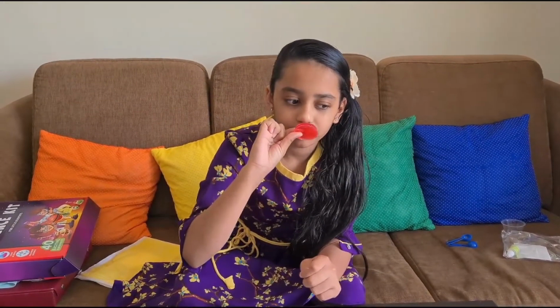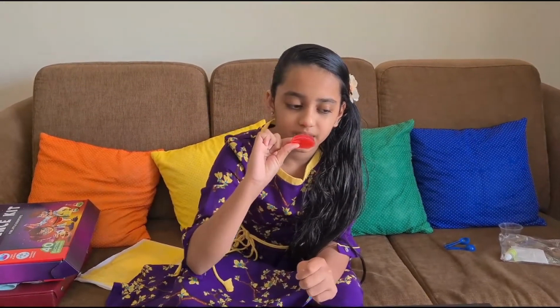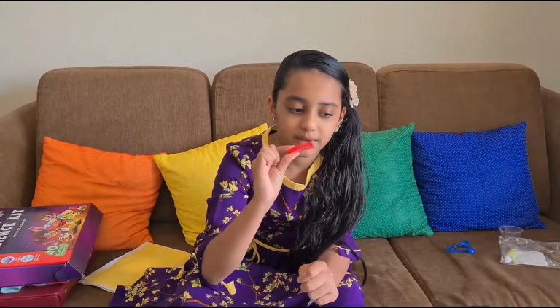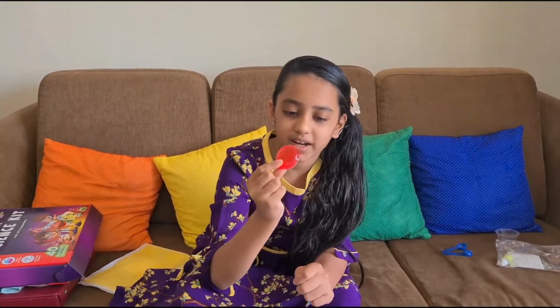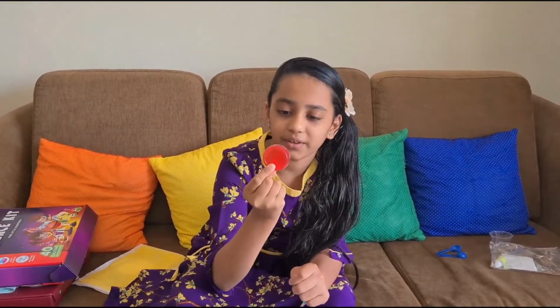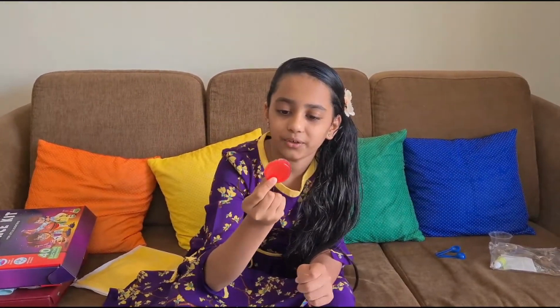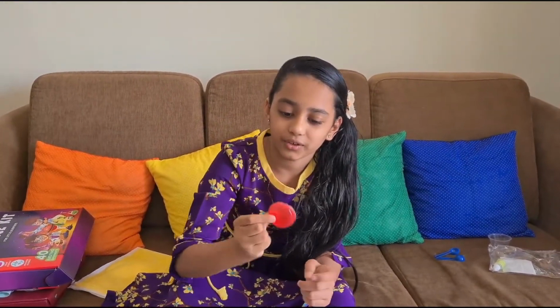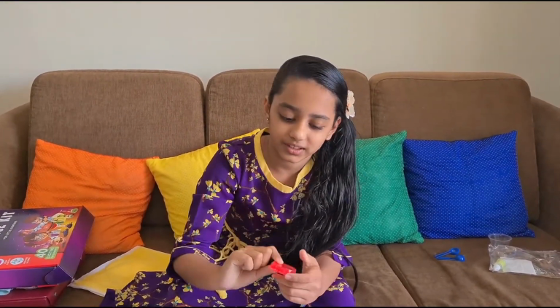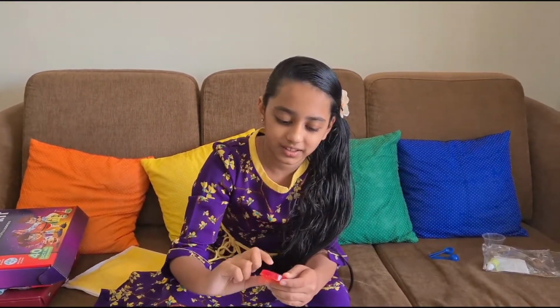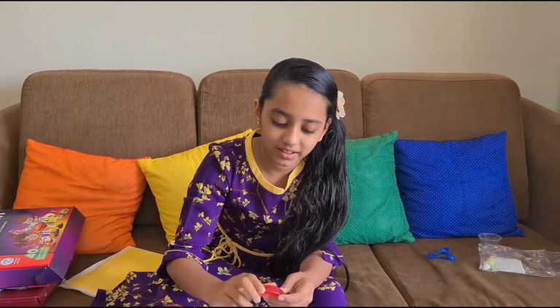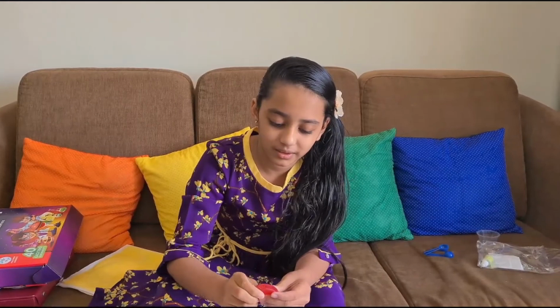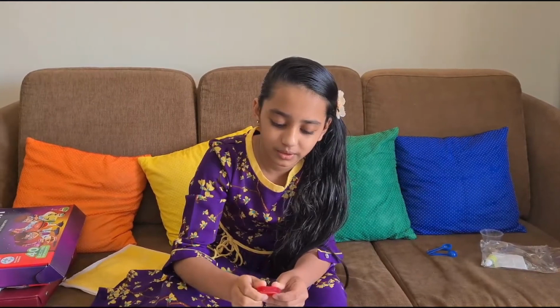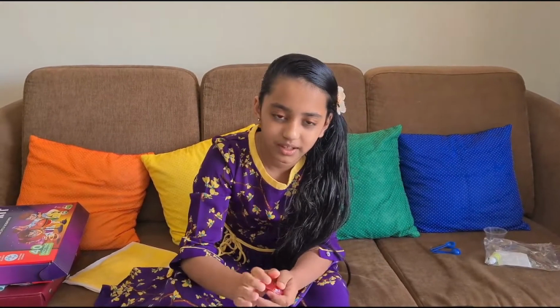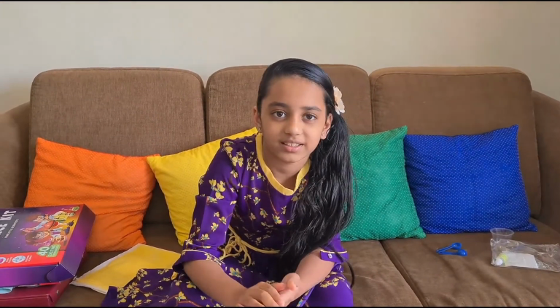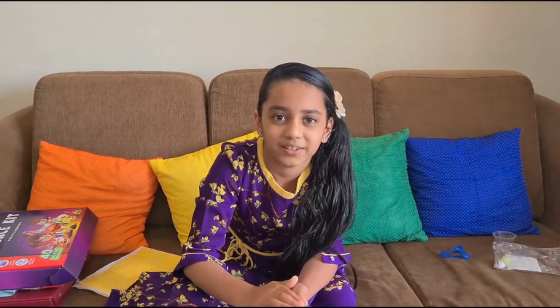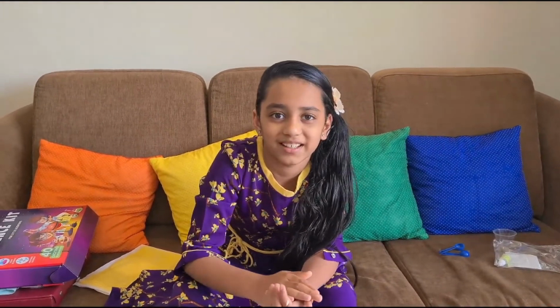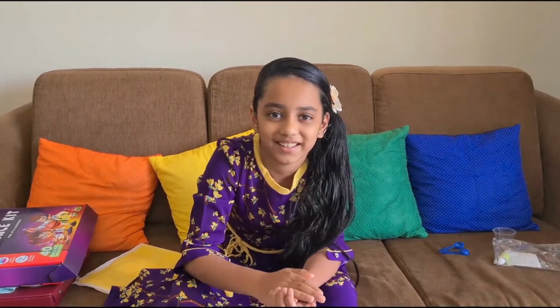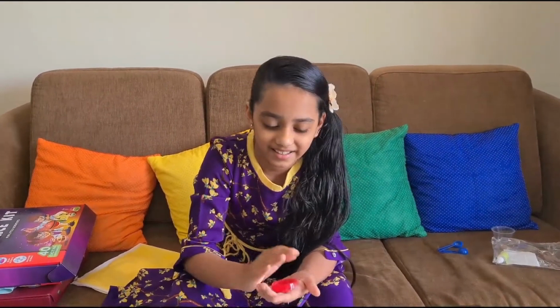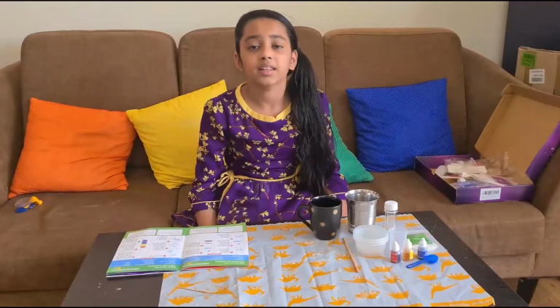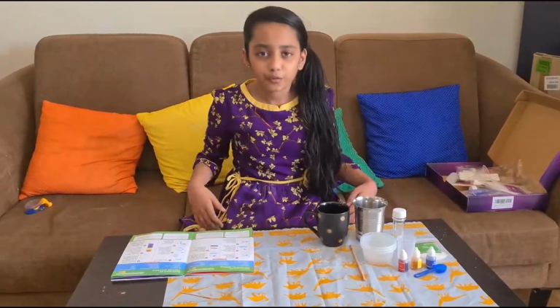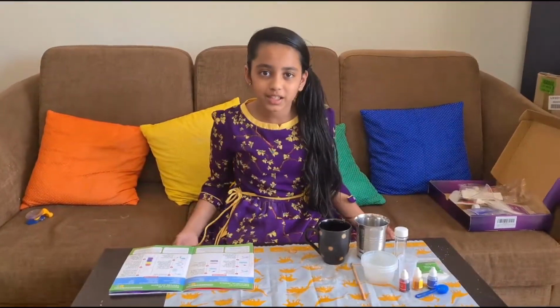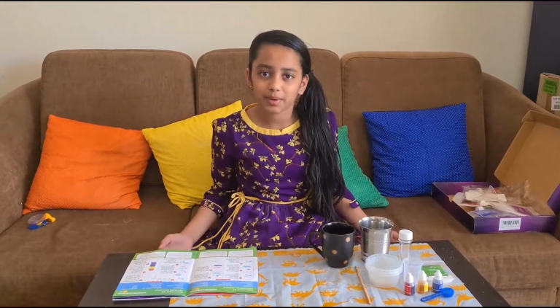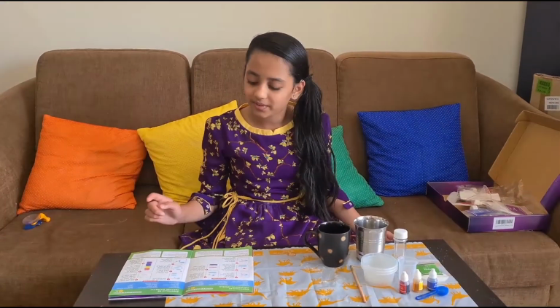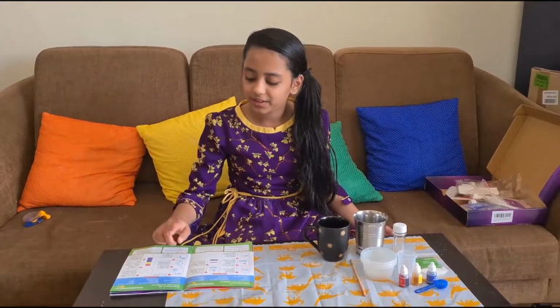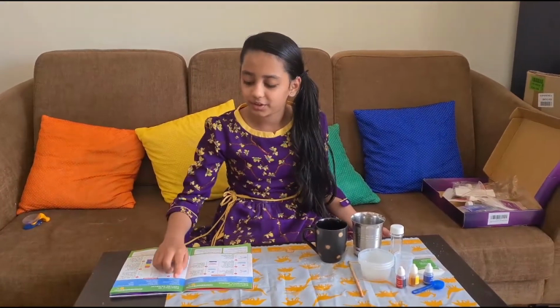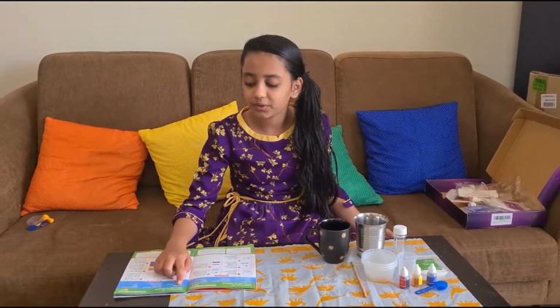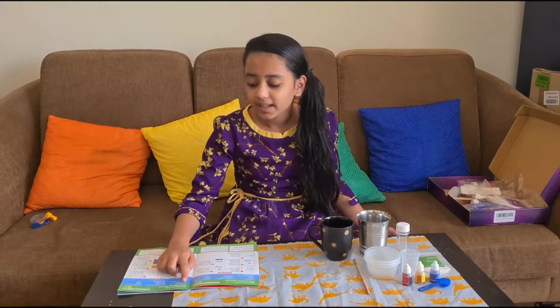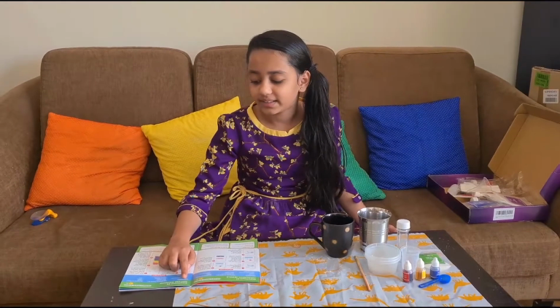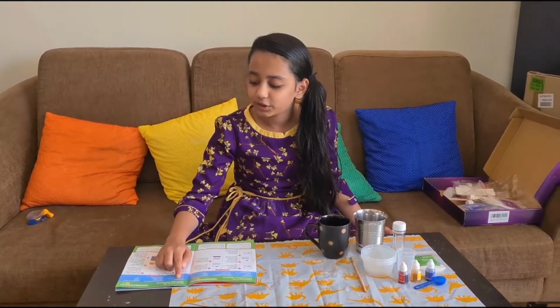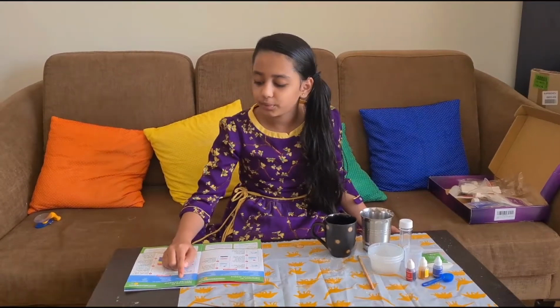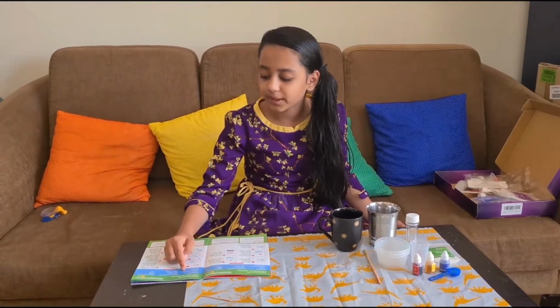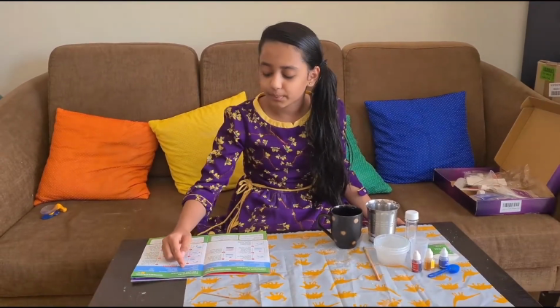30 minutes are over and our soap is ready — wow! It smells like rose and it's cold. The fourth experiment we are going to do is the test tube rainbow.